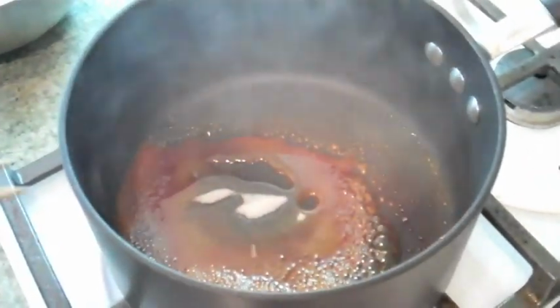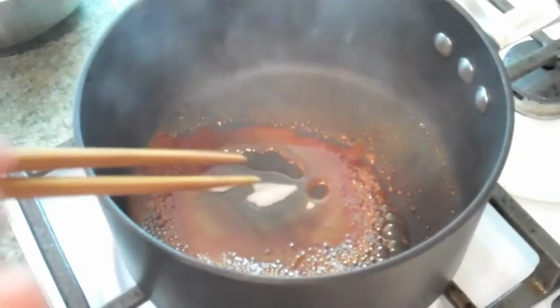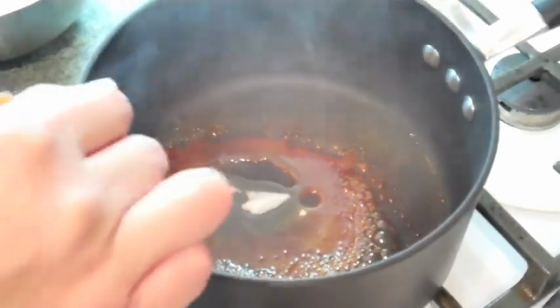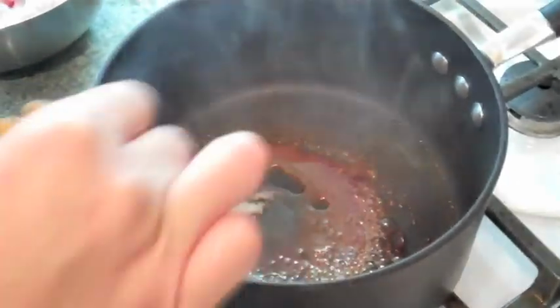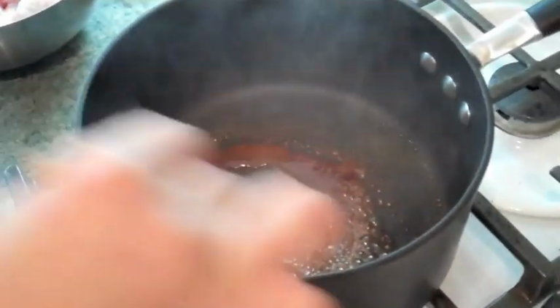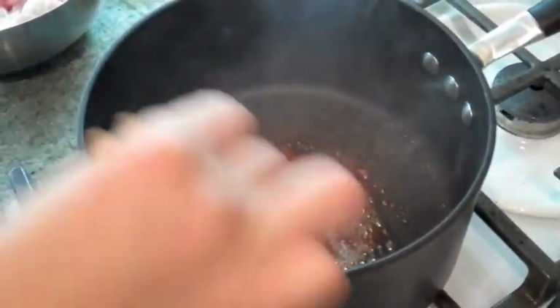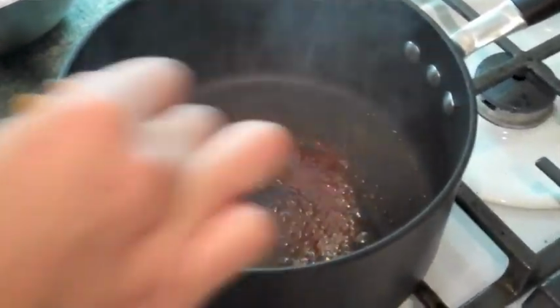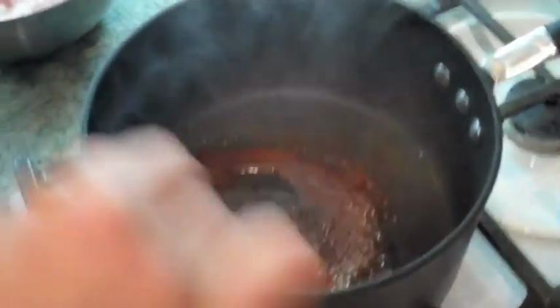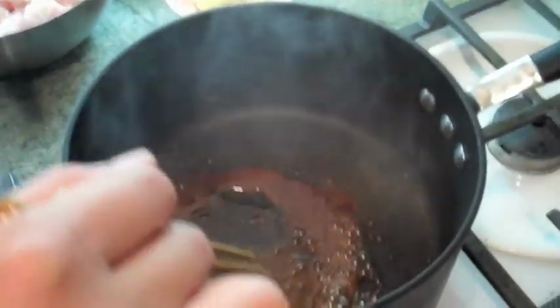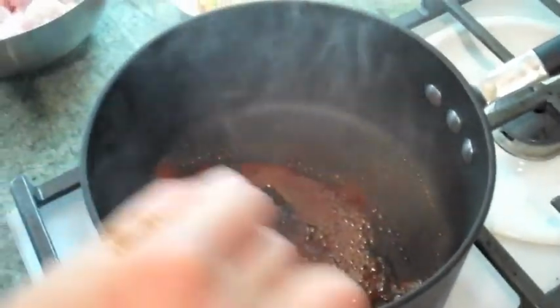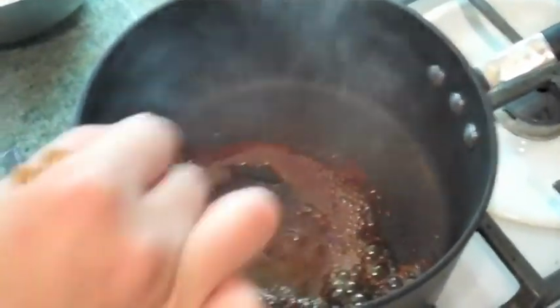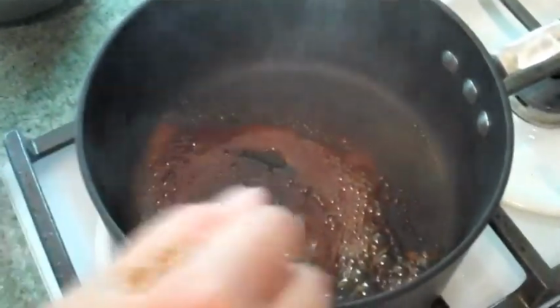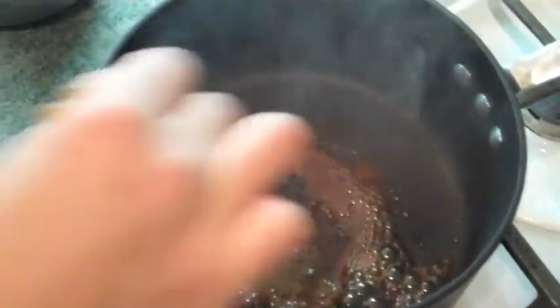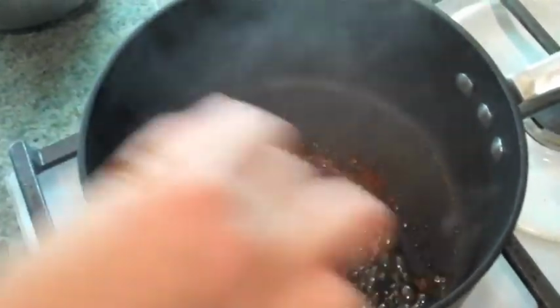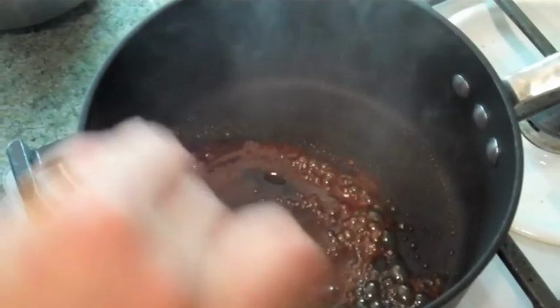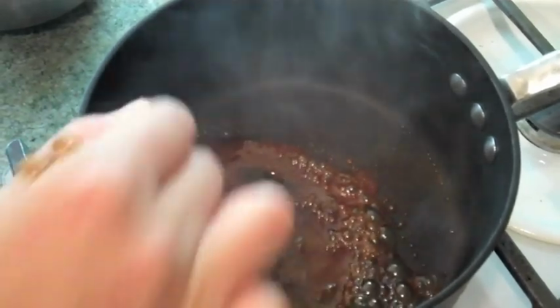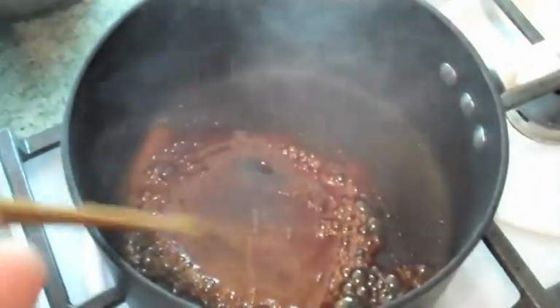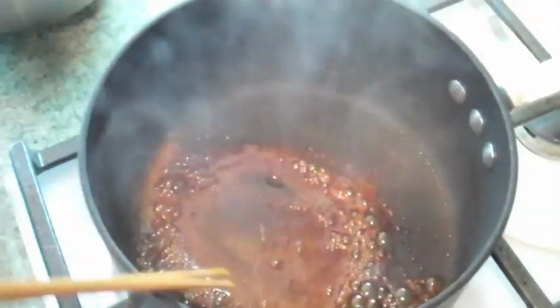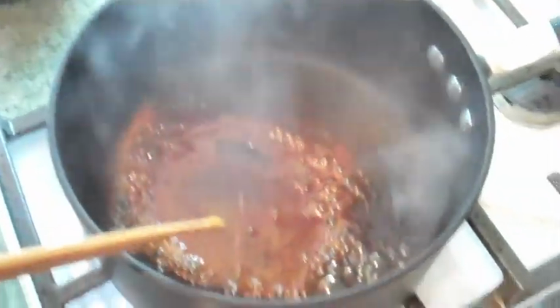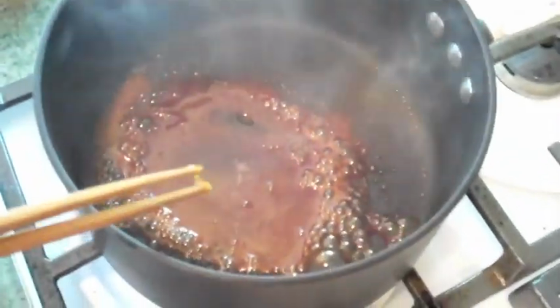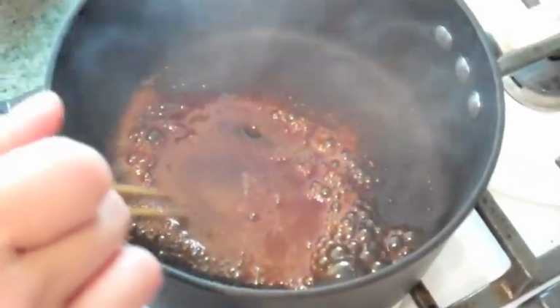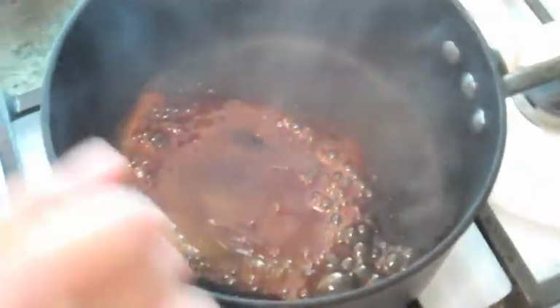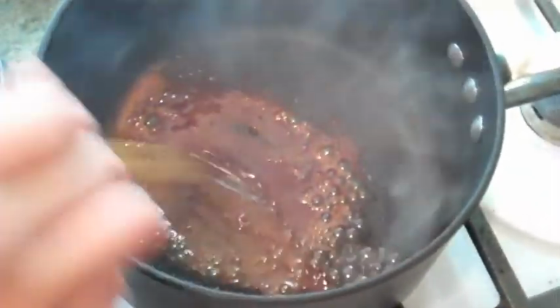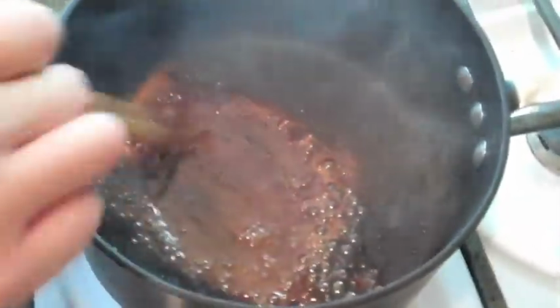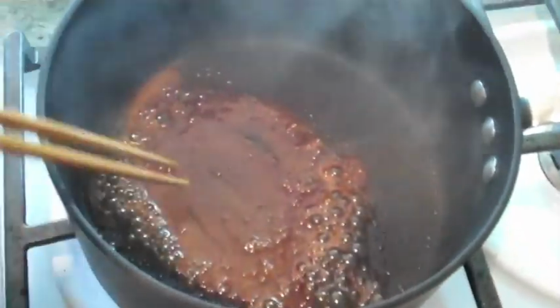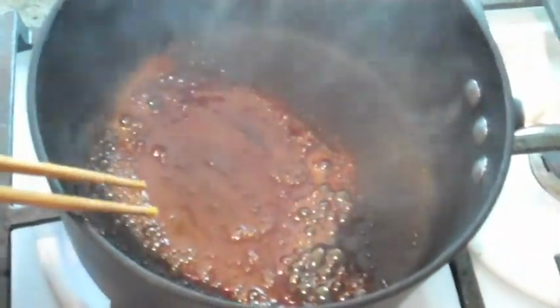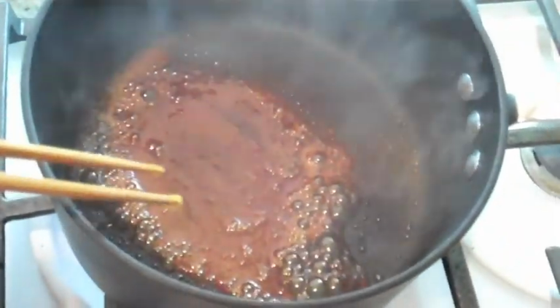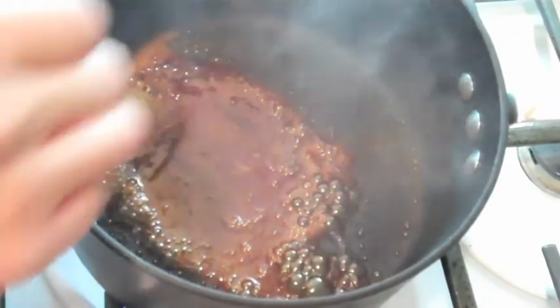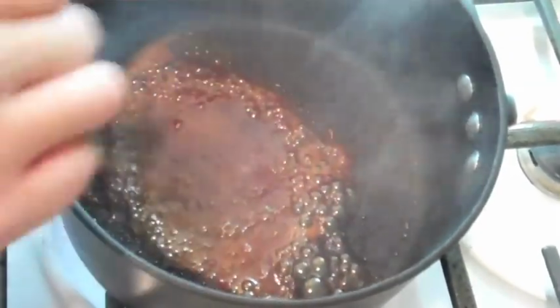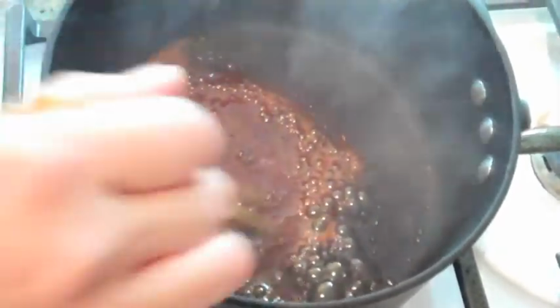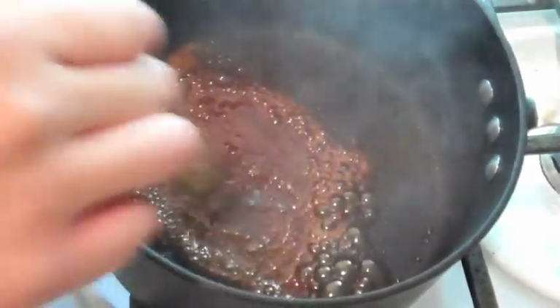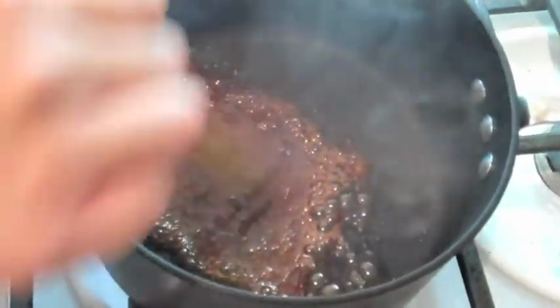It's been about a minute and a half and it's starting to caramelize. This is when you start stirring it so you make sure that it doesn't get any darker. Notice when it becomes this kind of brown caramelized color — this is when you're going to start adding your chicken.